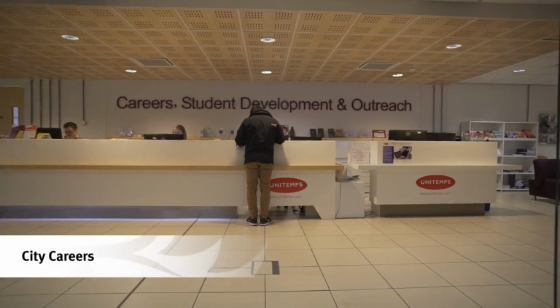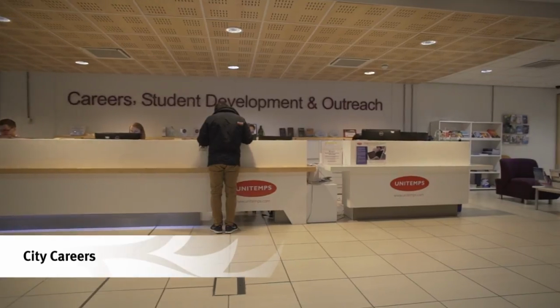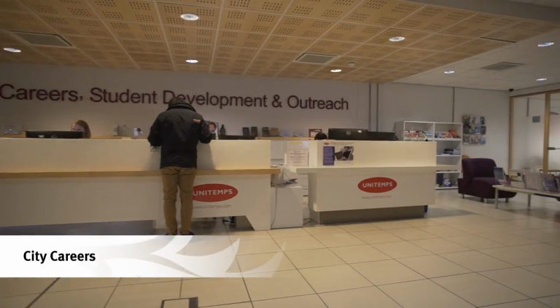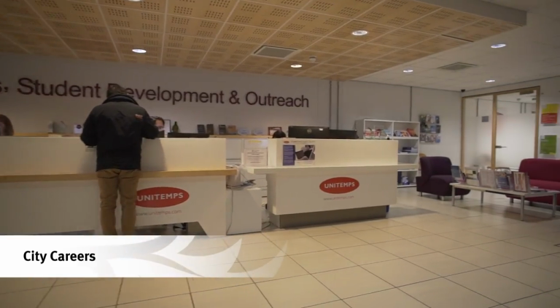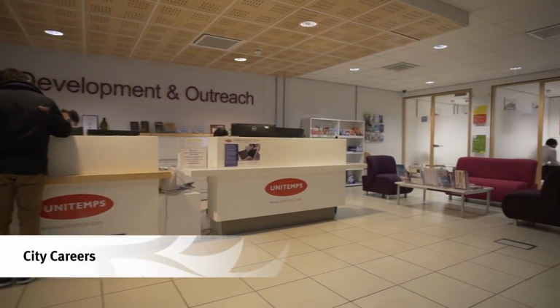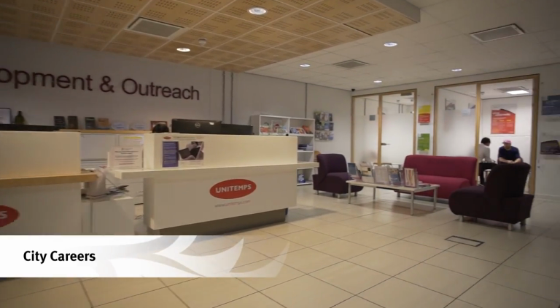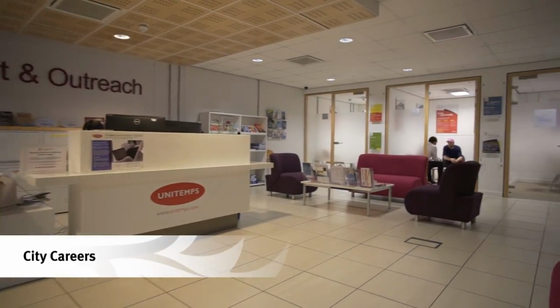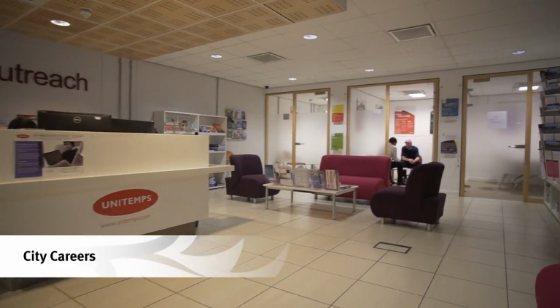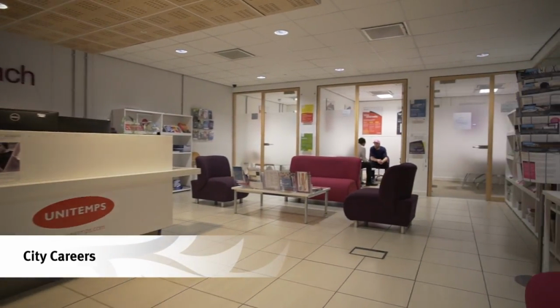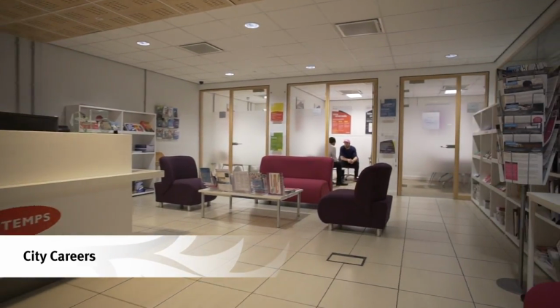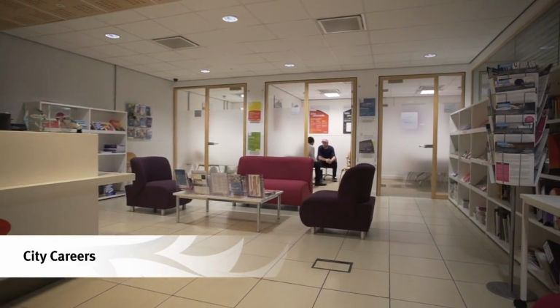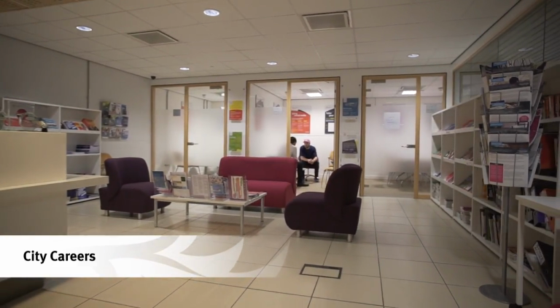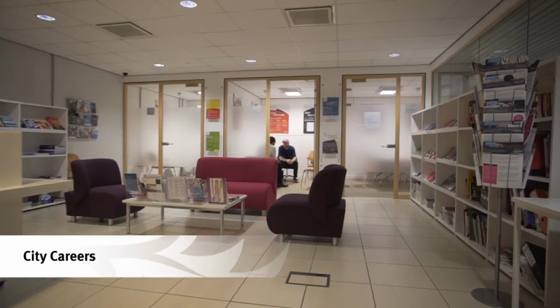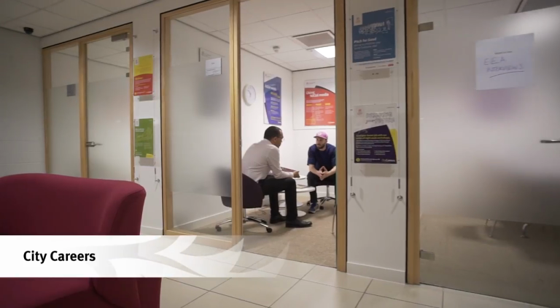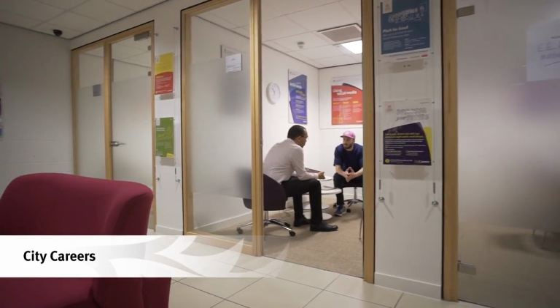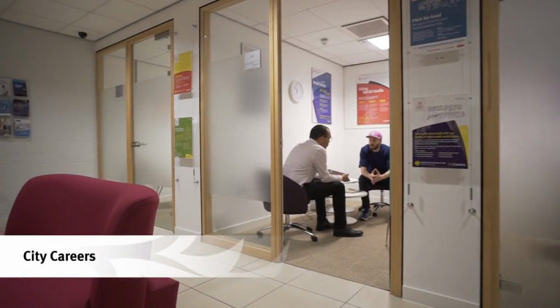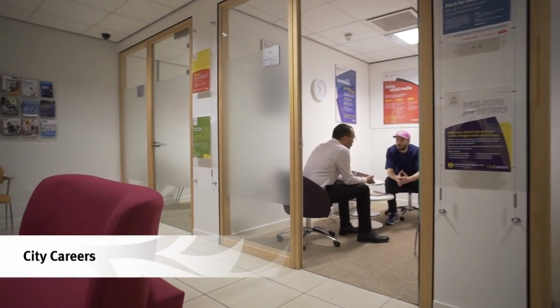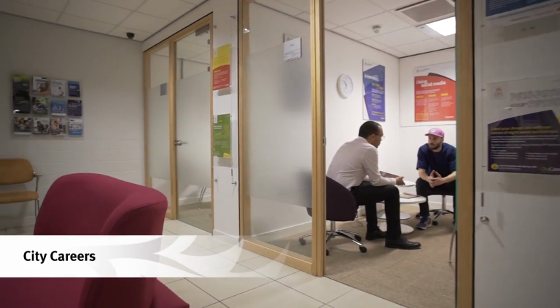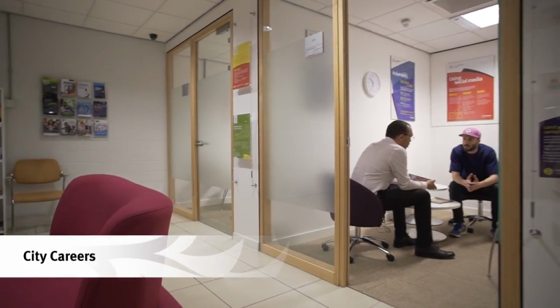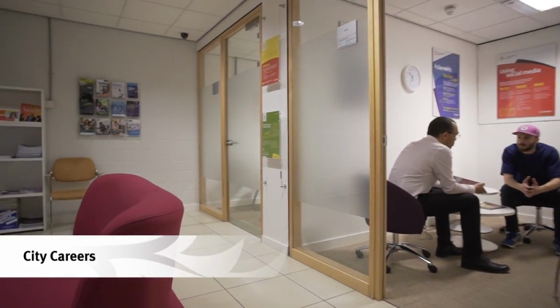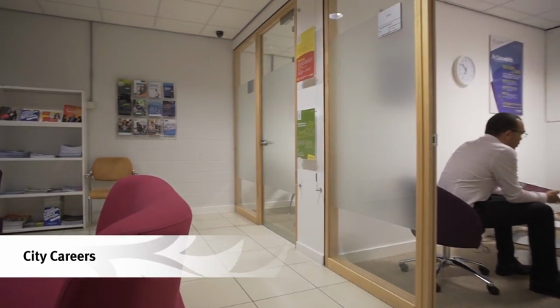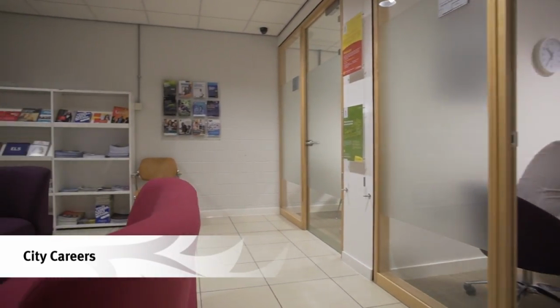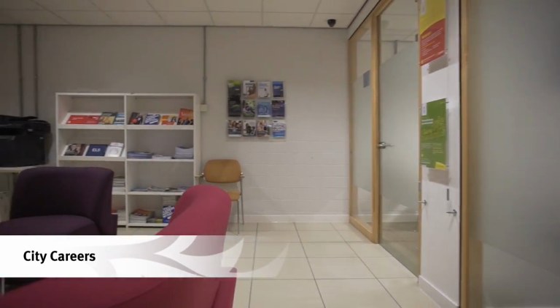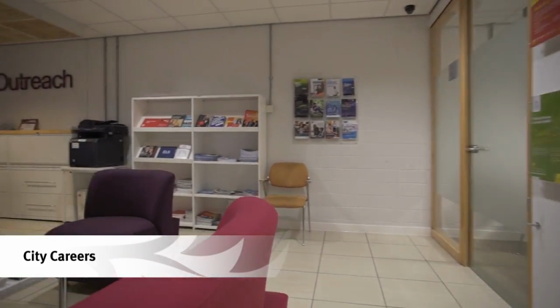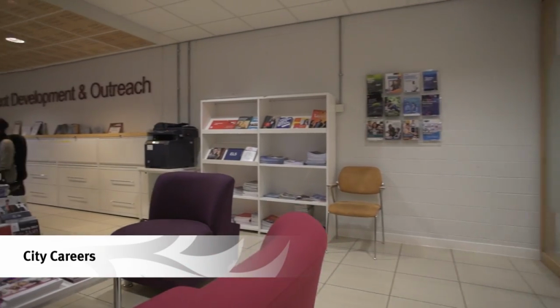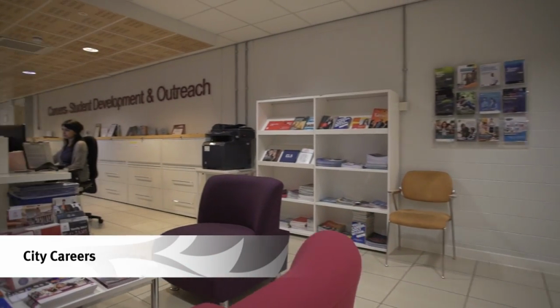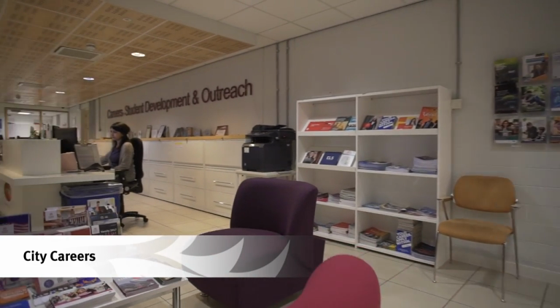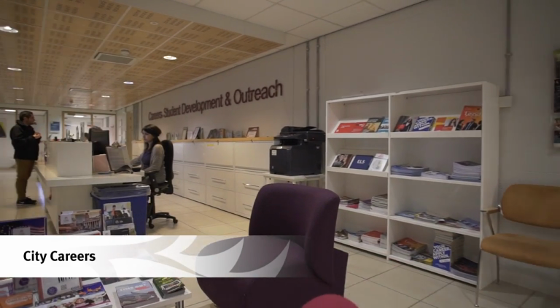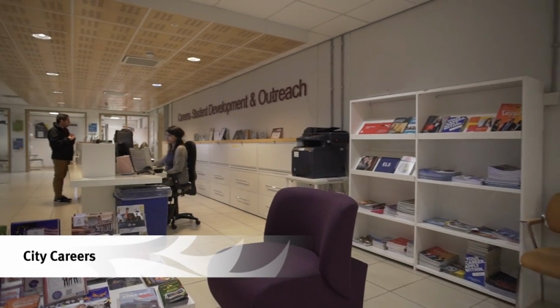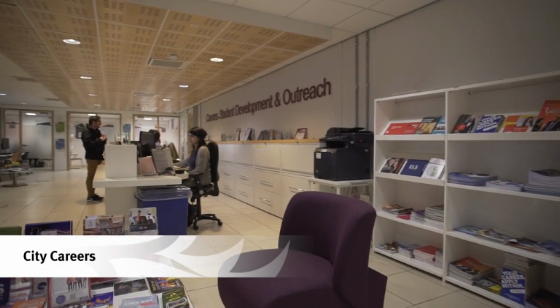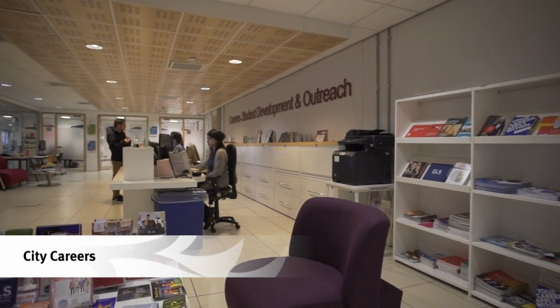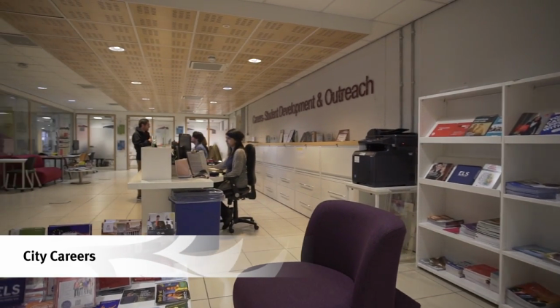City Careers is an essential resource for all our students. The team support our students in preparing themselves for their future careers, offering help with CVs and interviews, and providing professional mentoring and access to events.